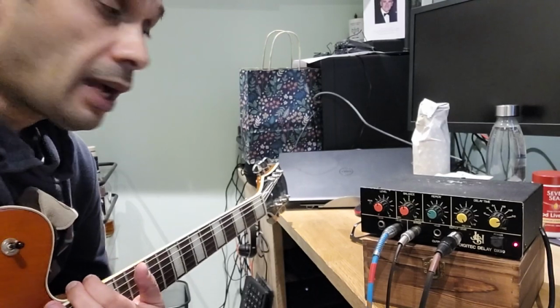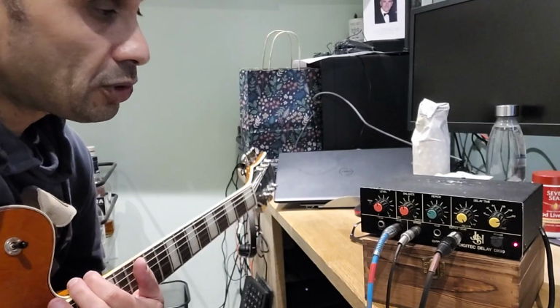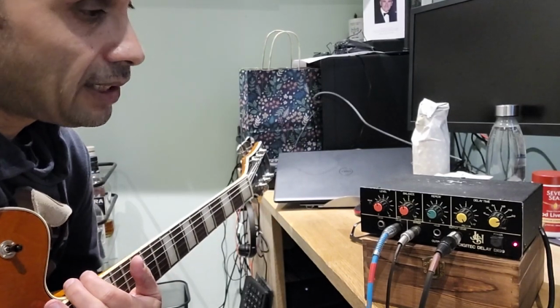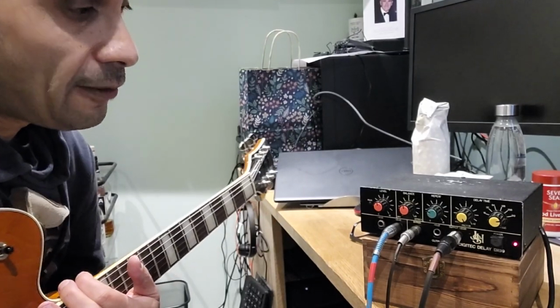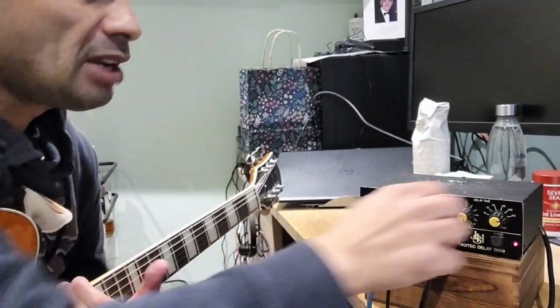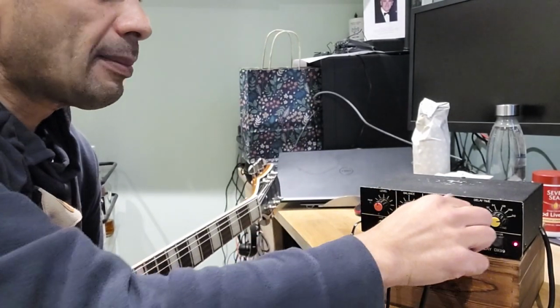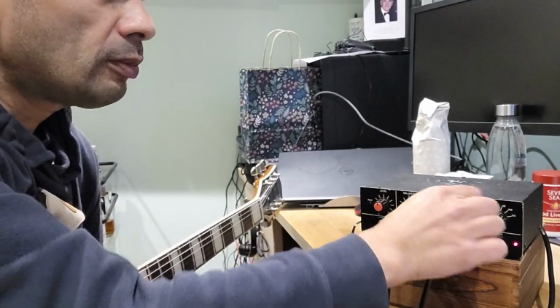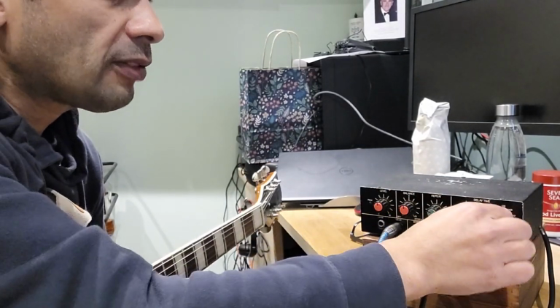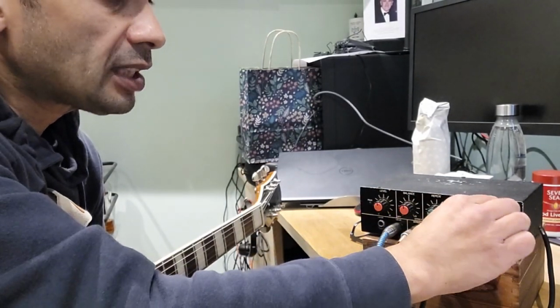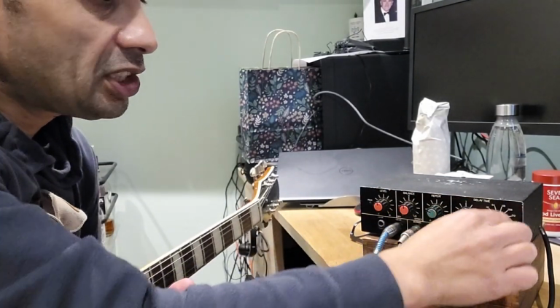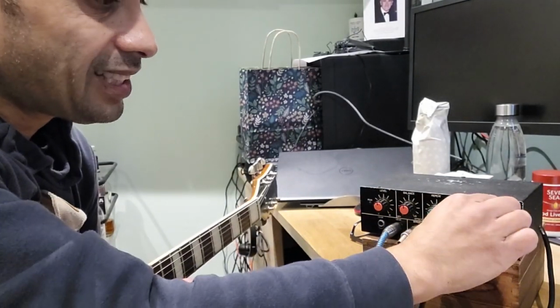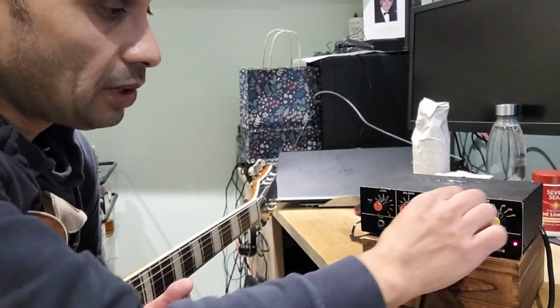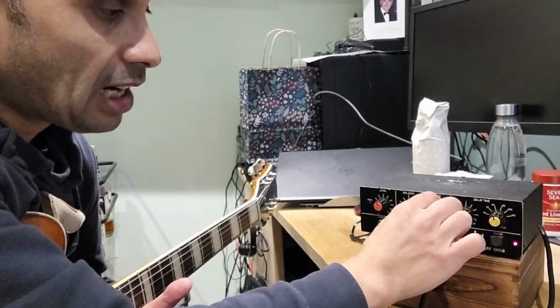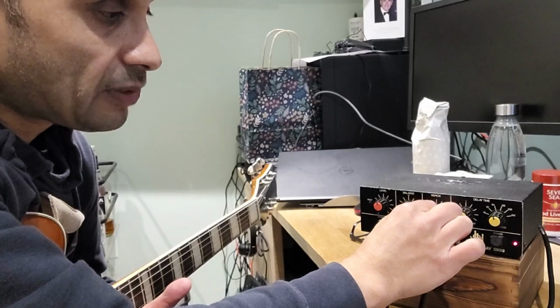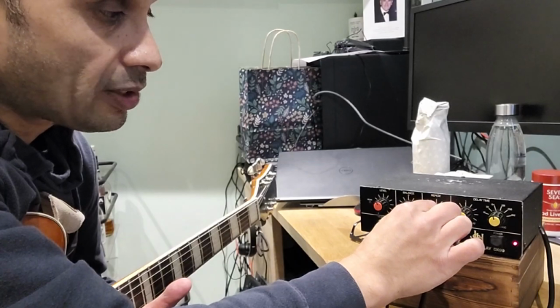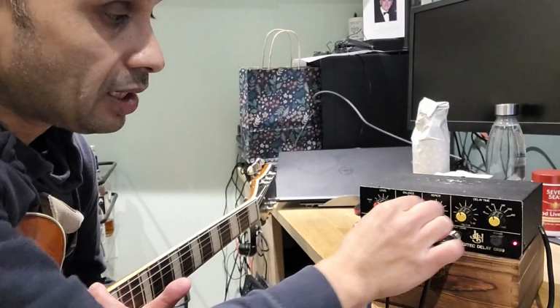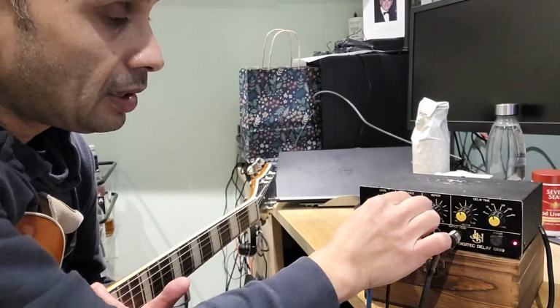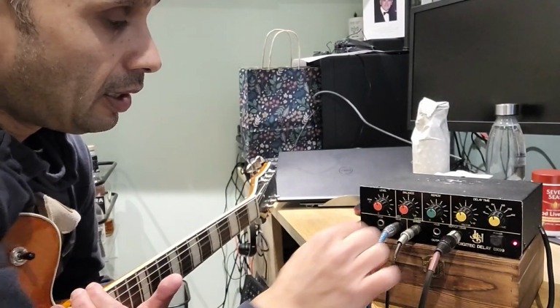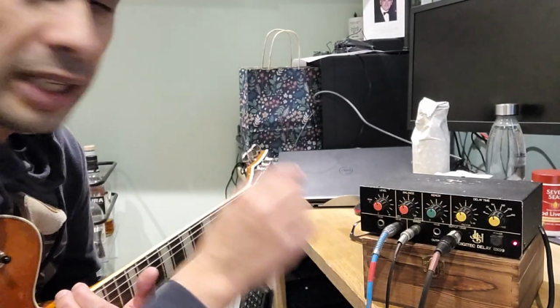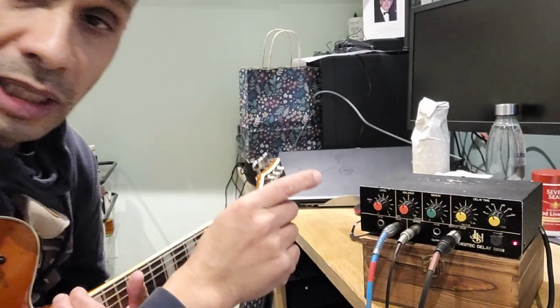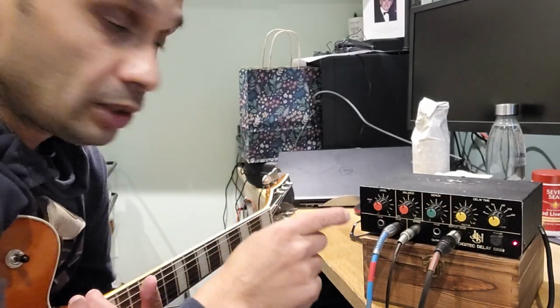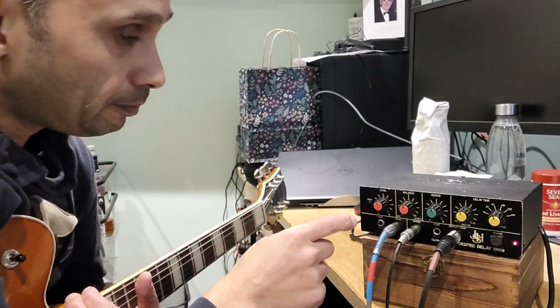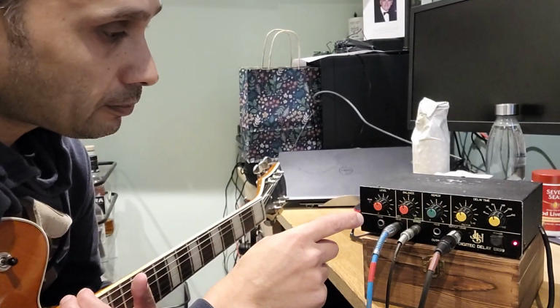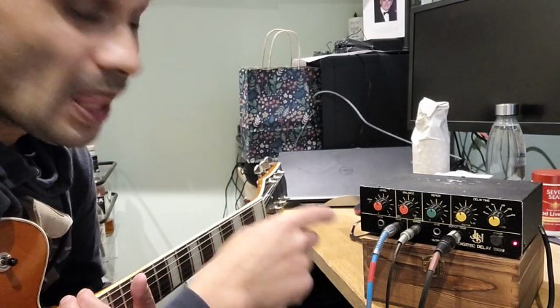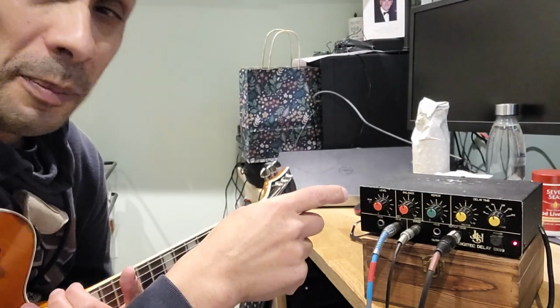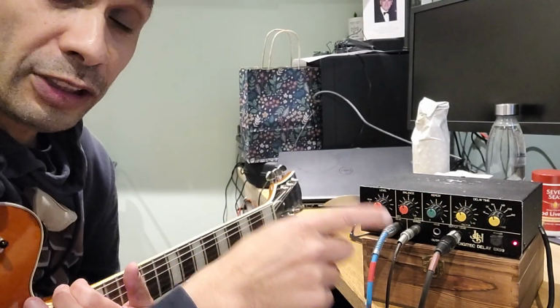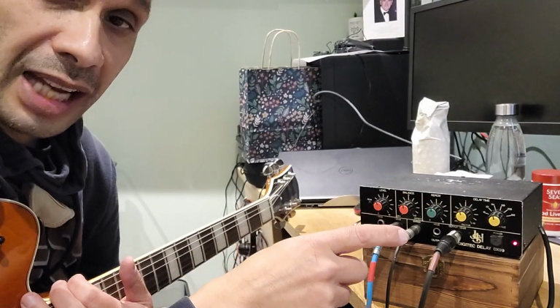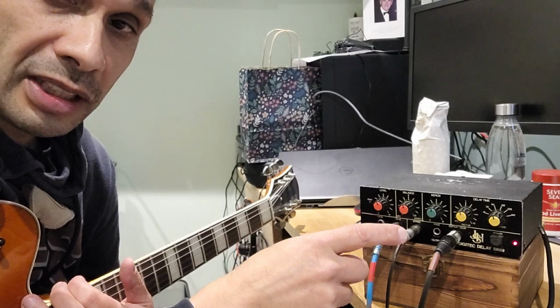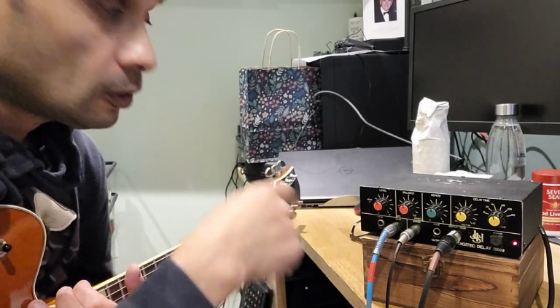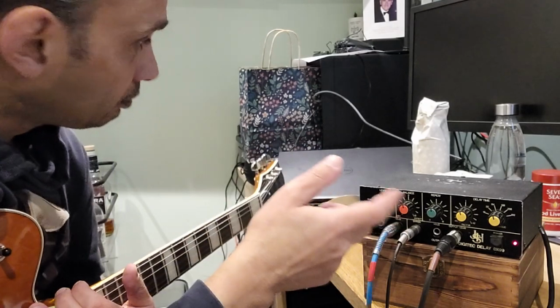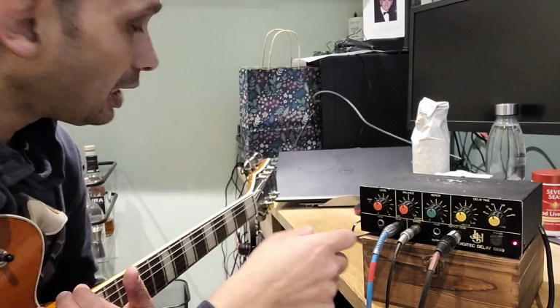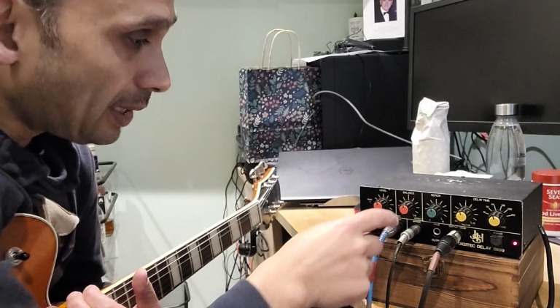Hi, I'm just going to give you a brief demo of this Digitech Delay unit. Now I've had this for quite some time, but it is a really cool unit. Now I'm not a particularly good guitarist, but I'll do my best.